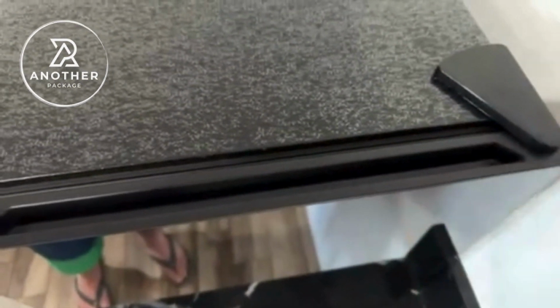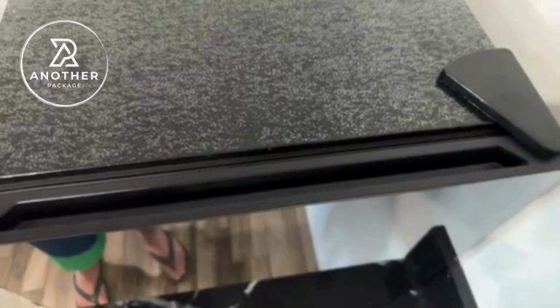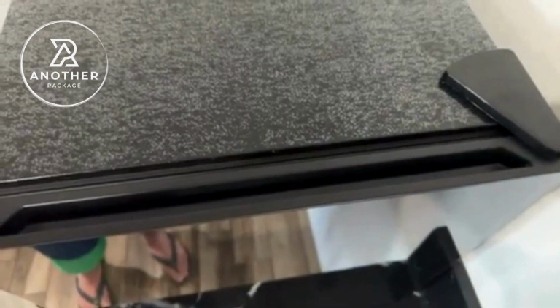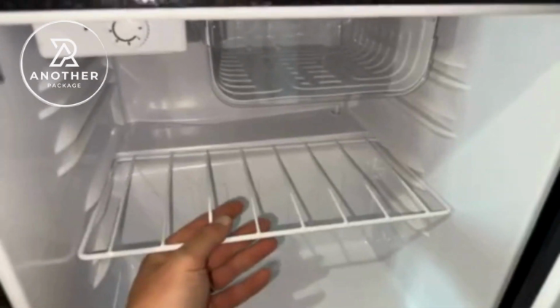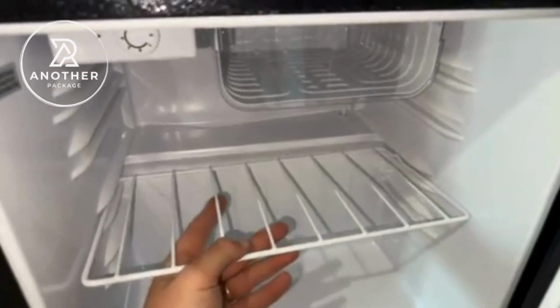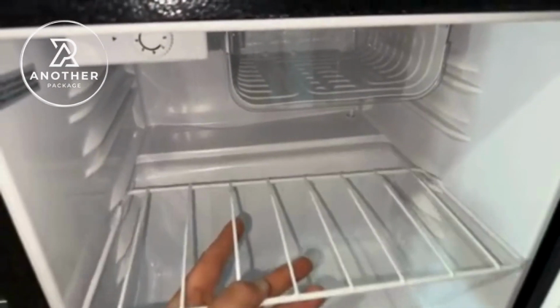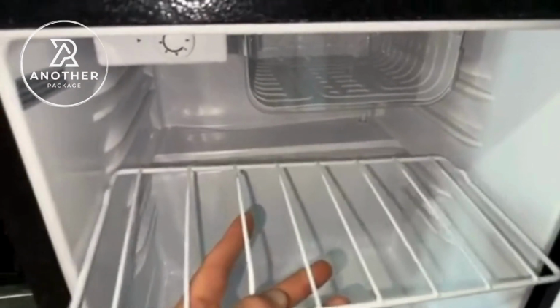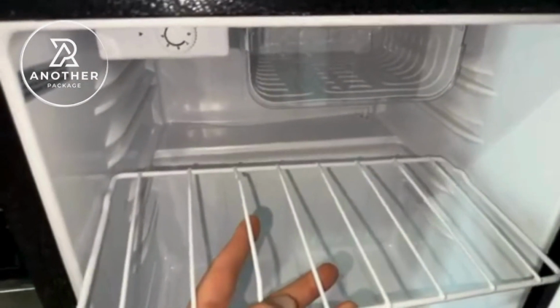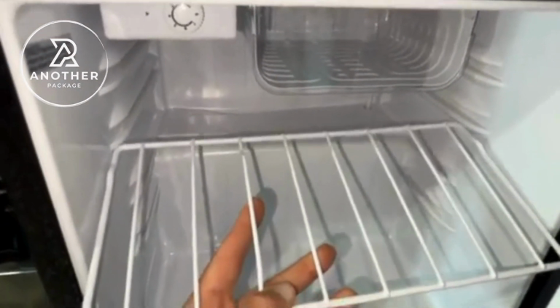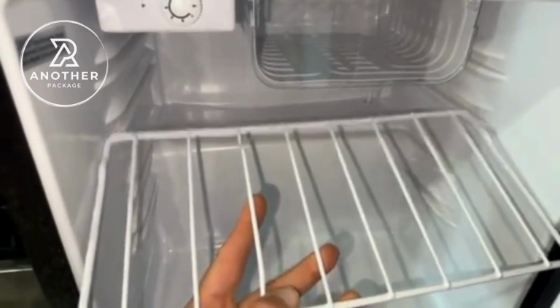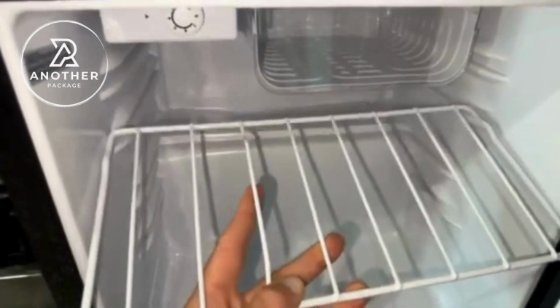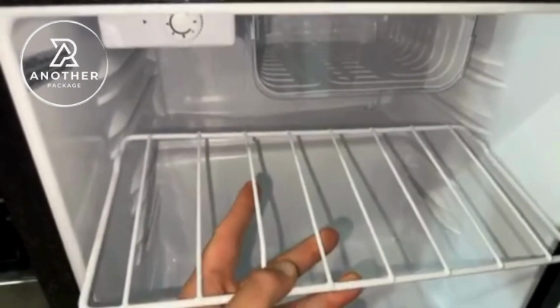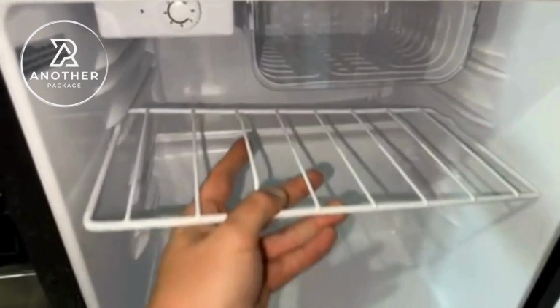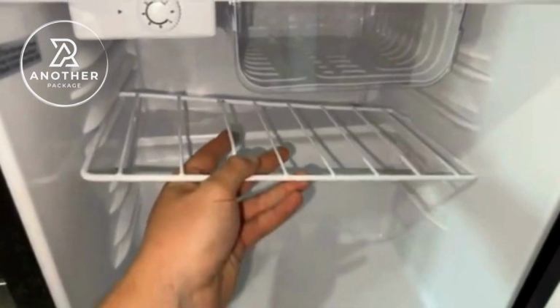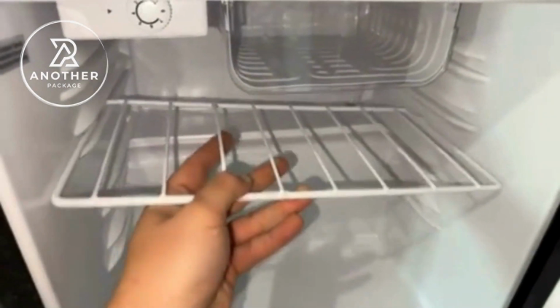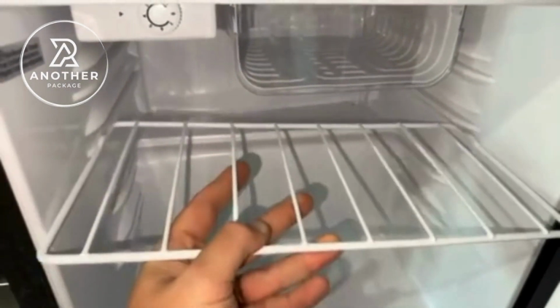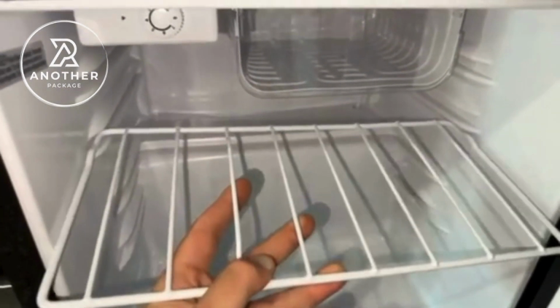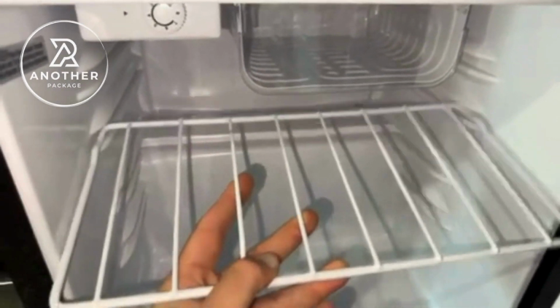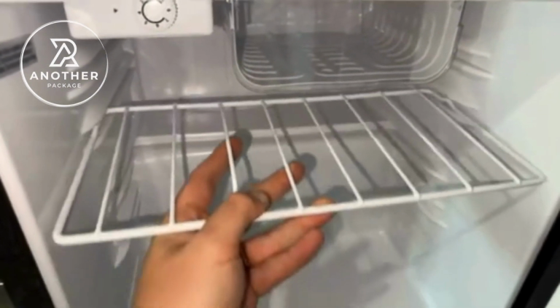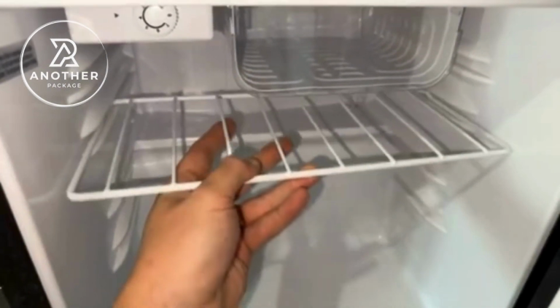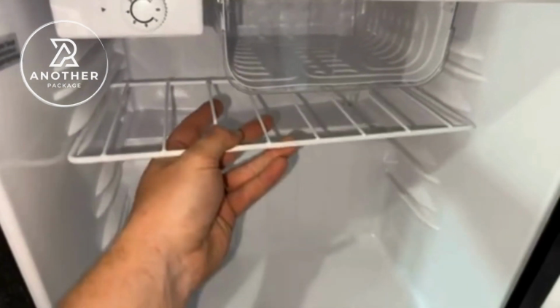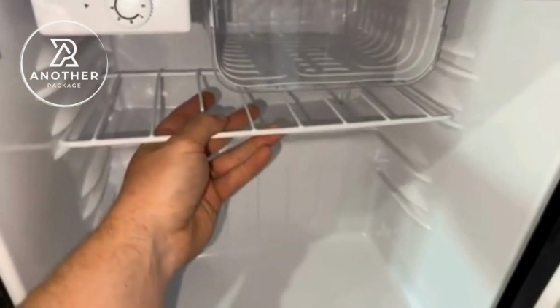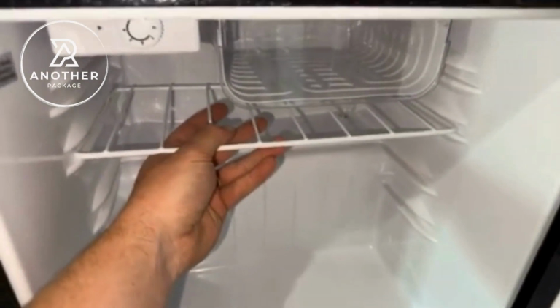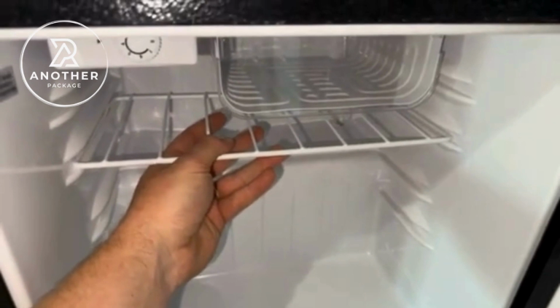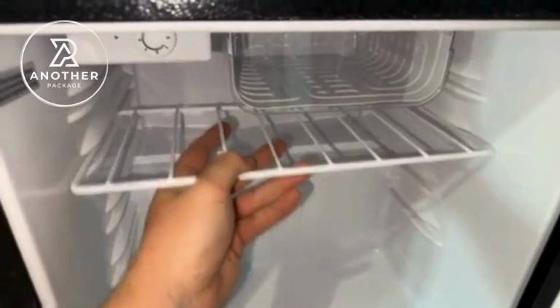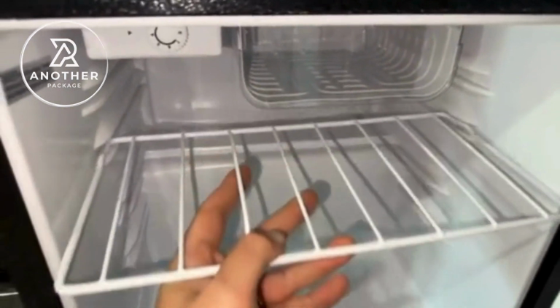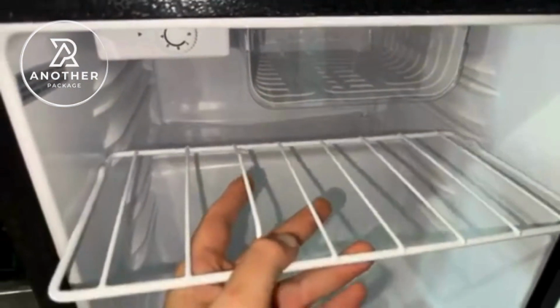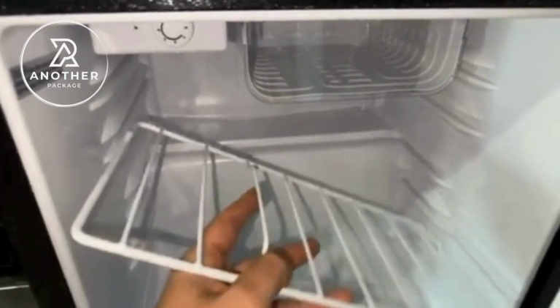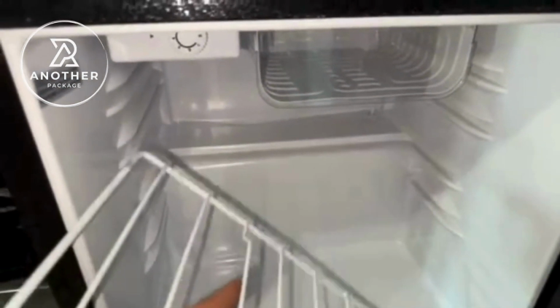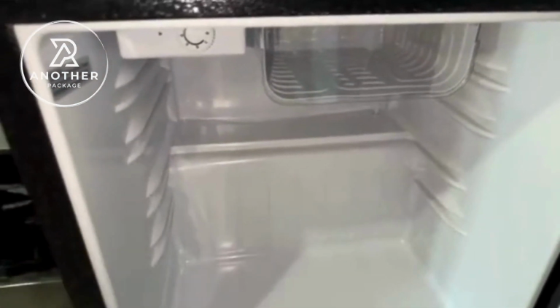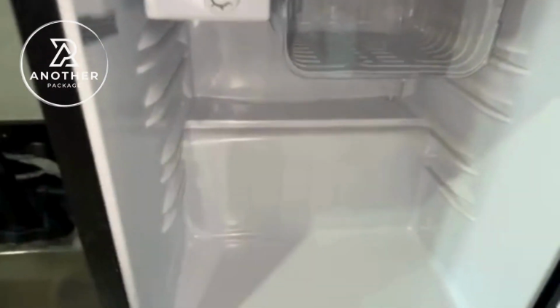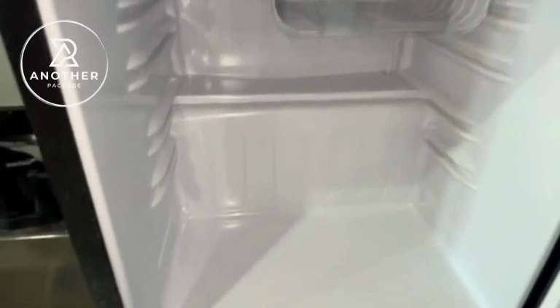We like some hydration popsicles, so I thought it was a perfect idea to have this little compartment to put frozen things. It's great for small items like our frozen popsicles, and everything freezes really well. I haven't seen that it has needed to be defrosted or anything yet.